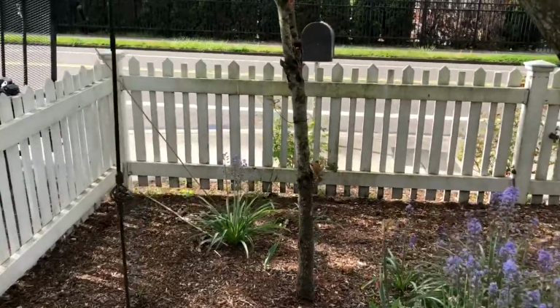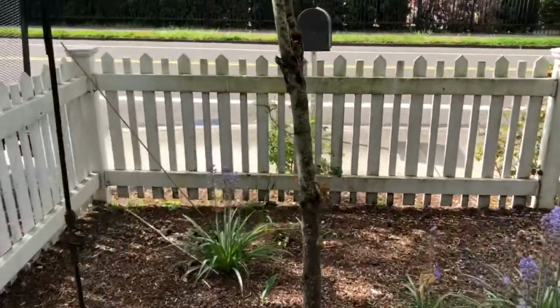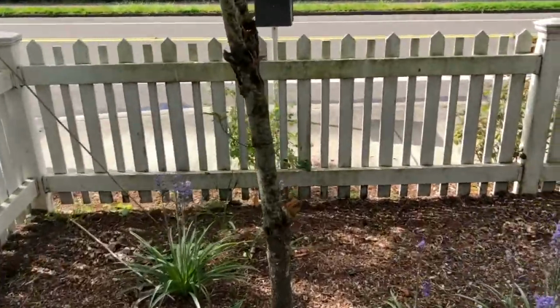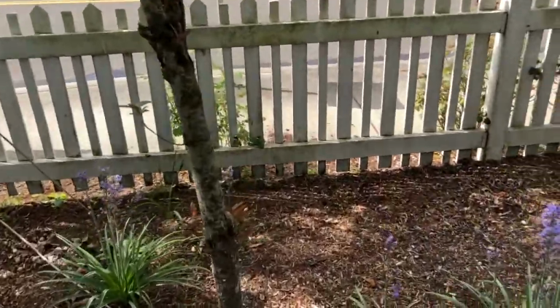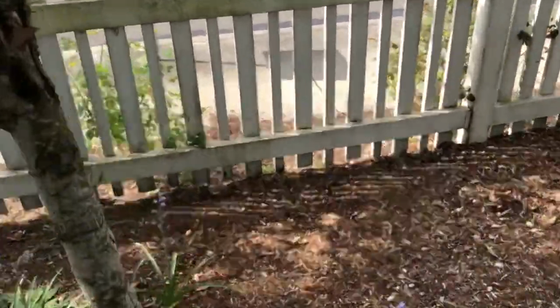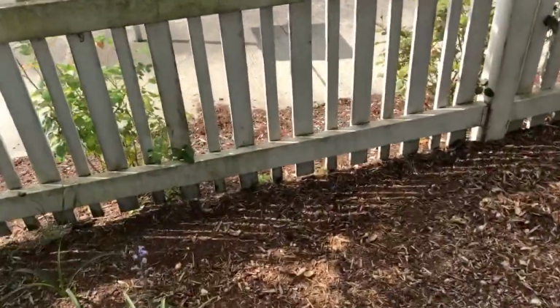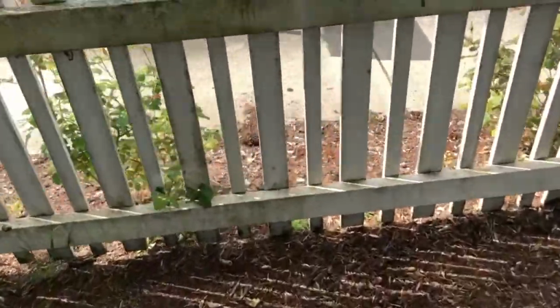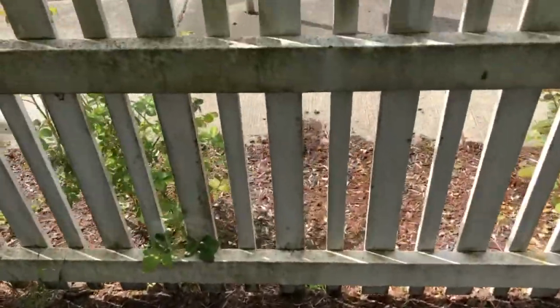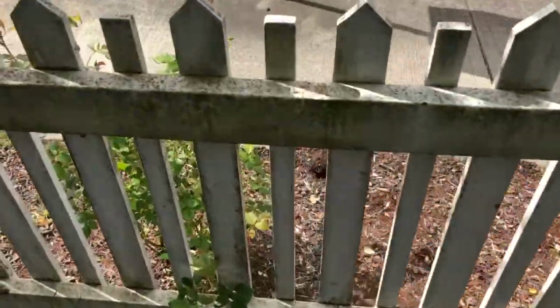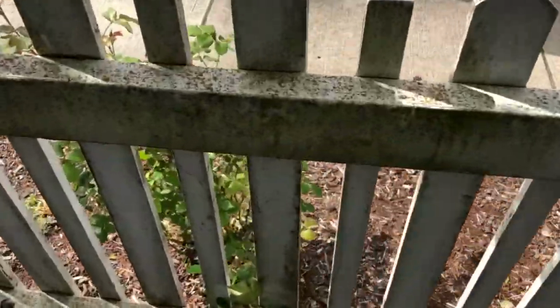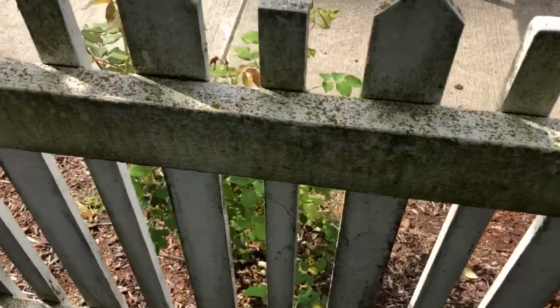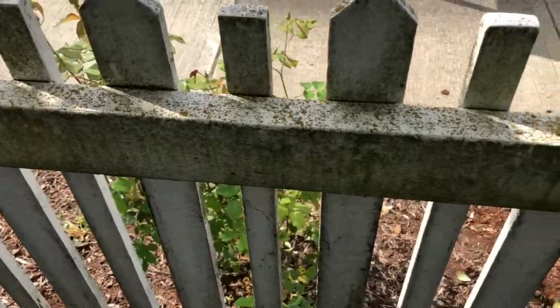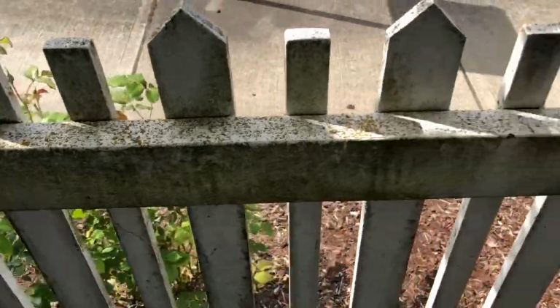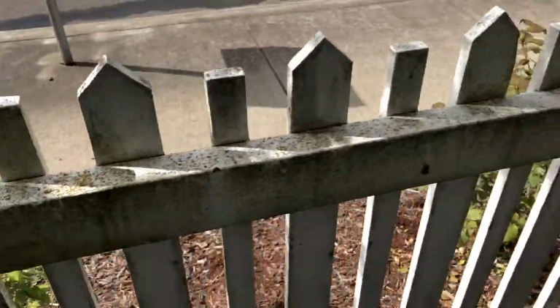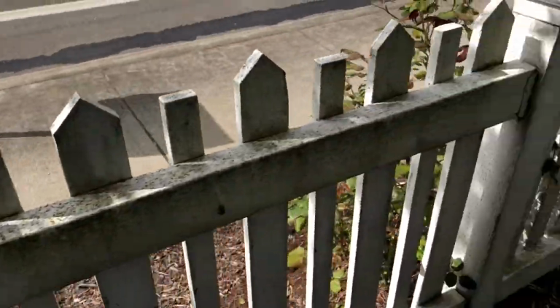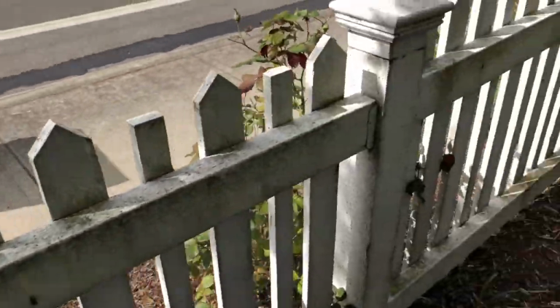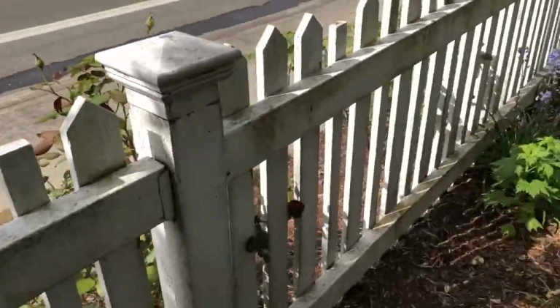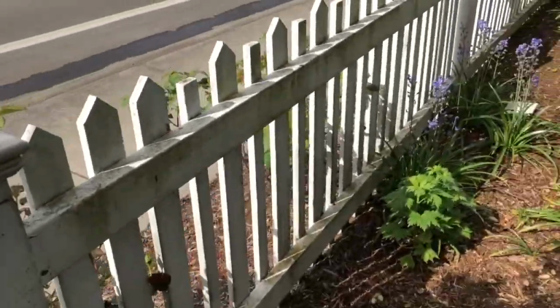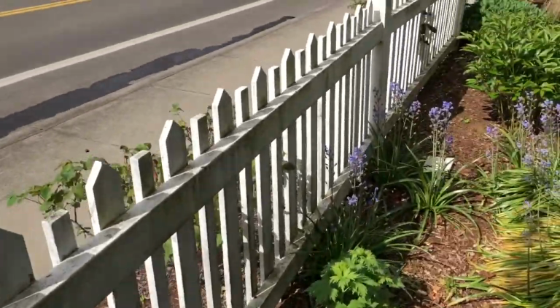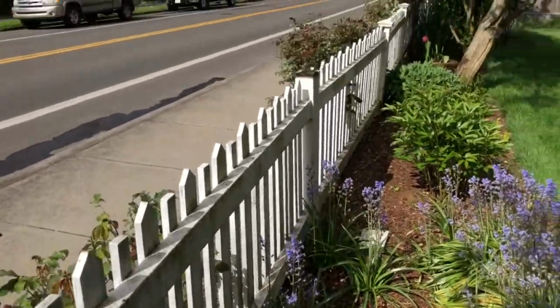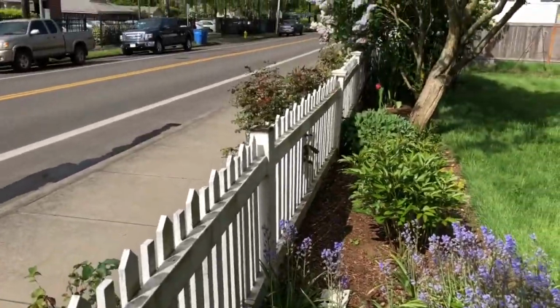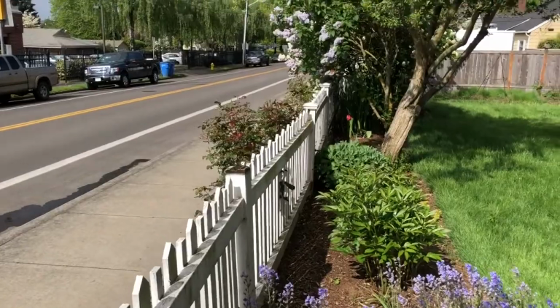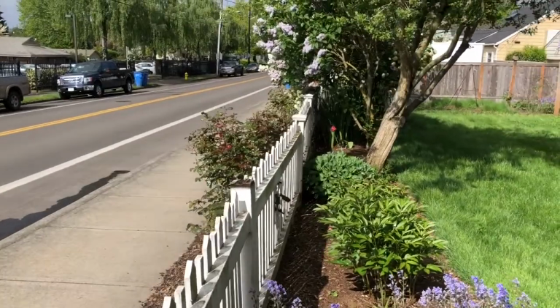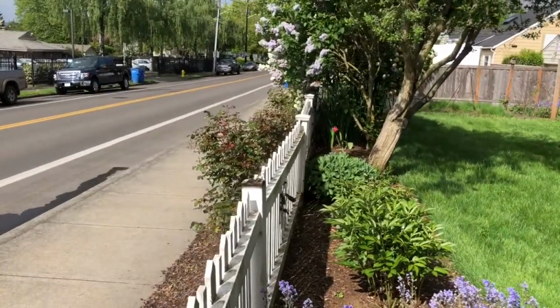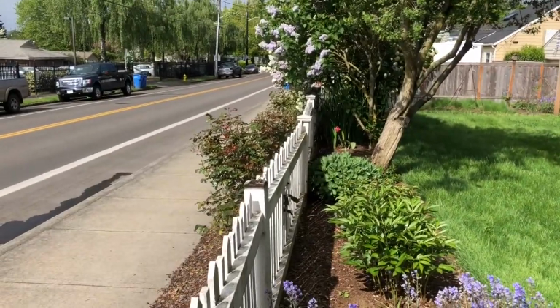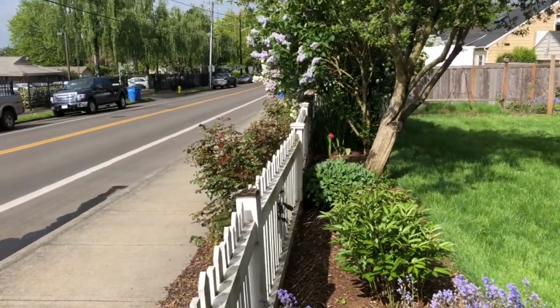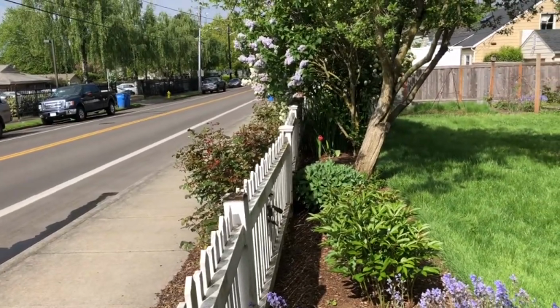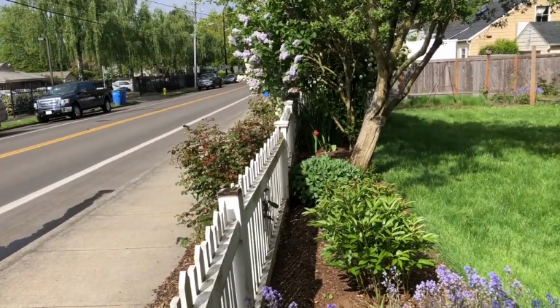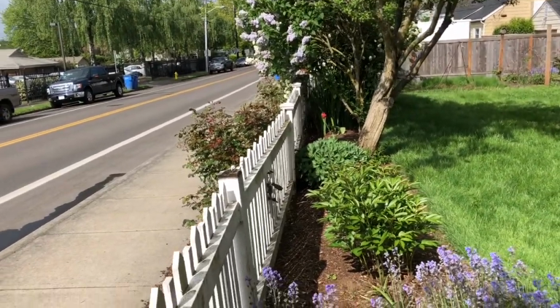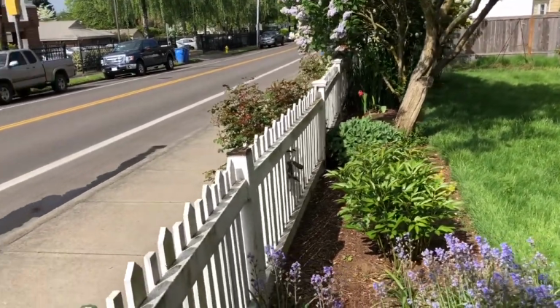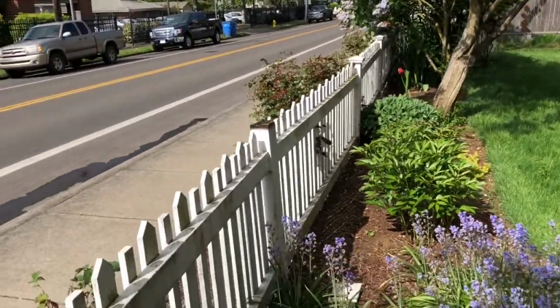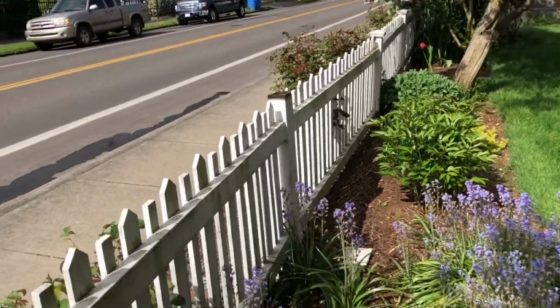Let's look back here. Yeah, this is really, really bad. It goes all the way down to the corner. We've got about 149 feet of fence we're going to get soft washed and cleaned up today.